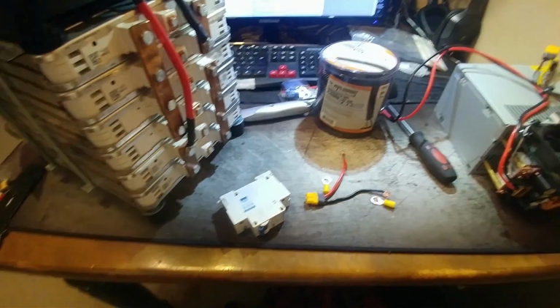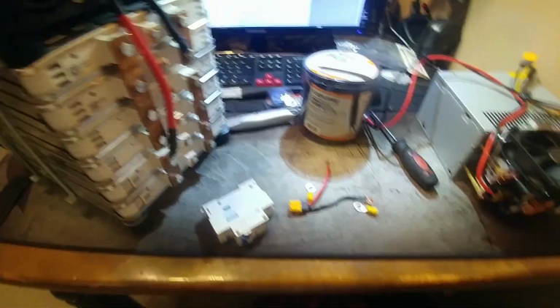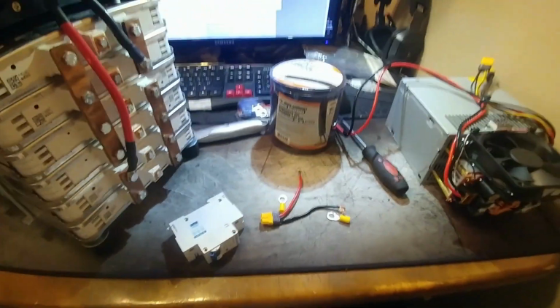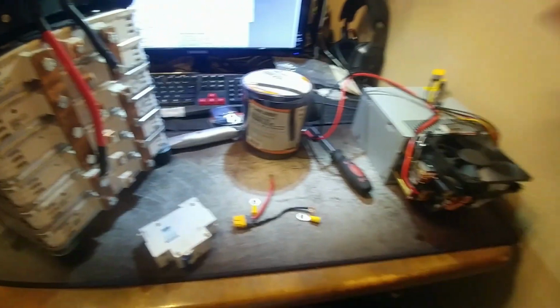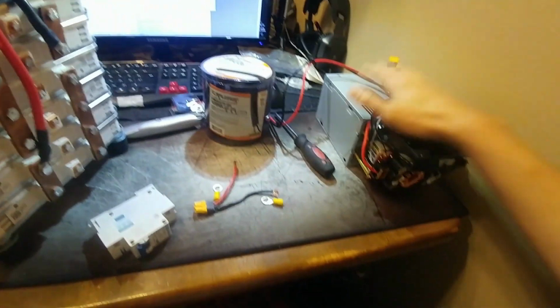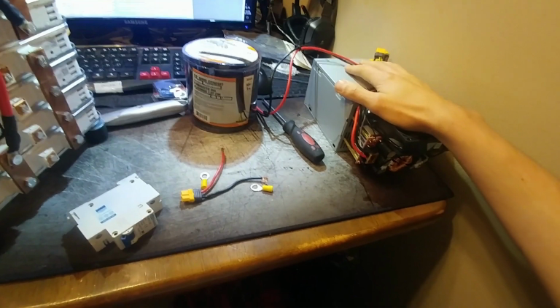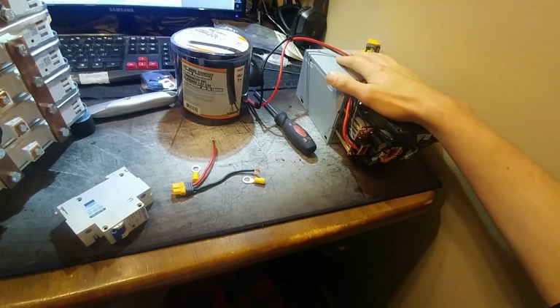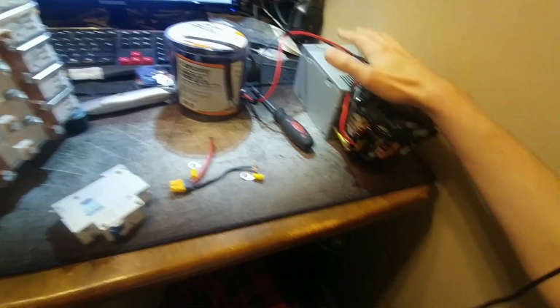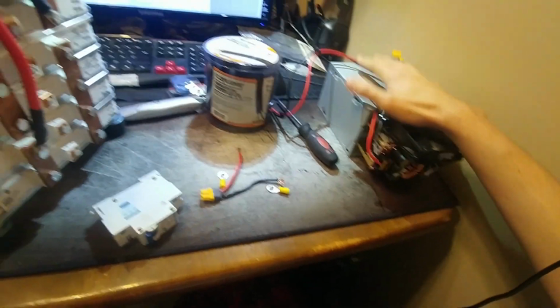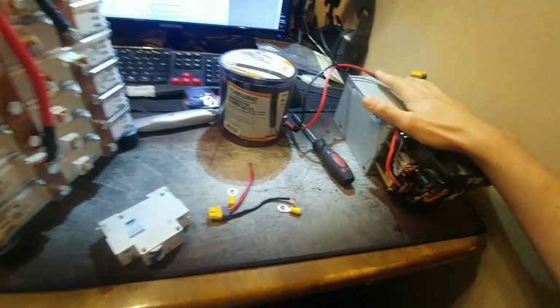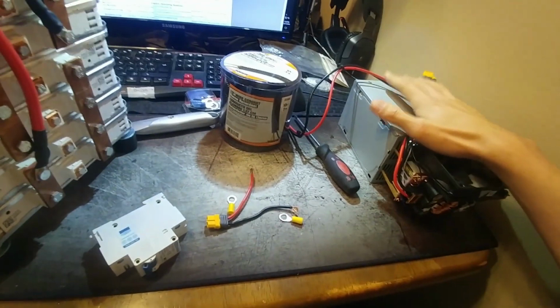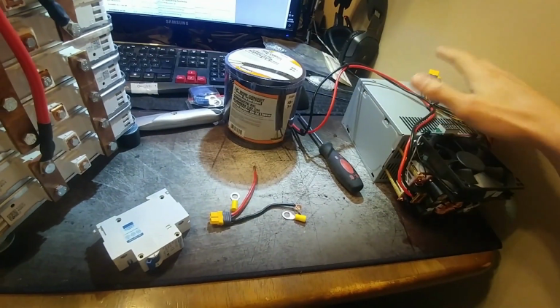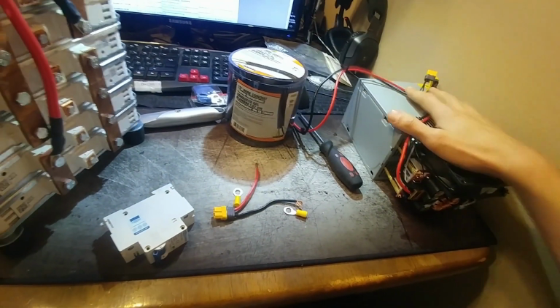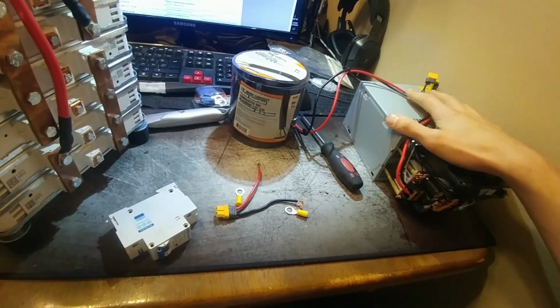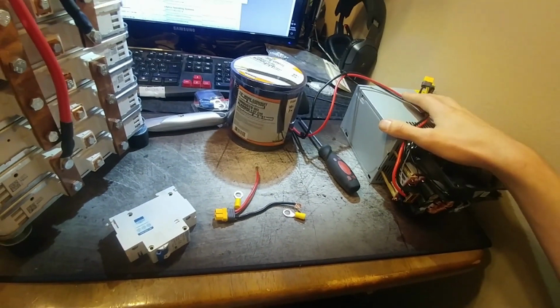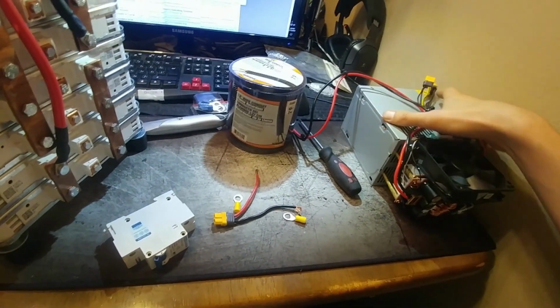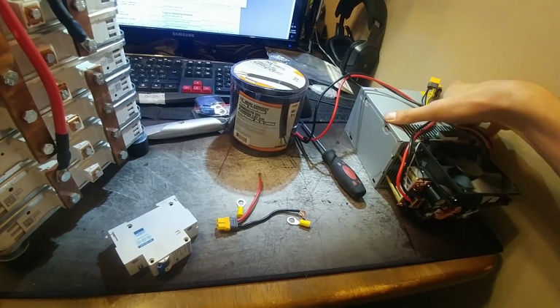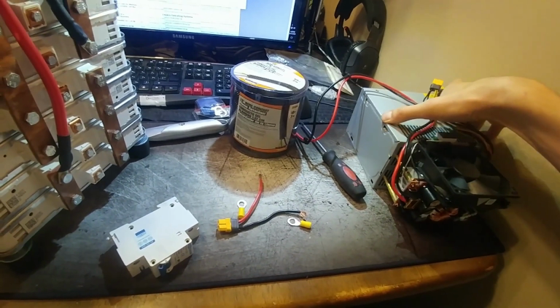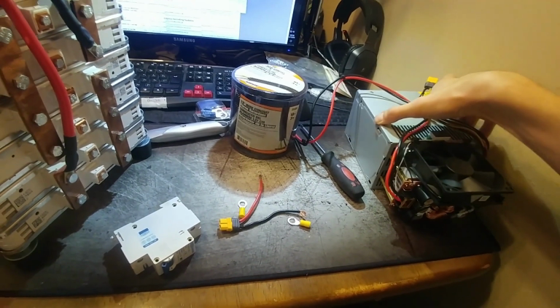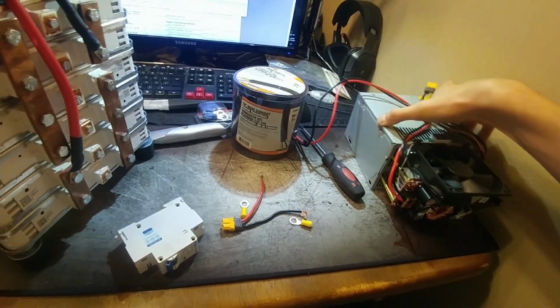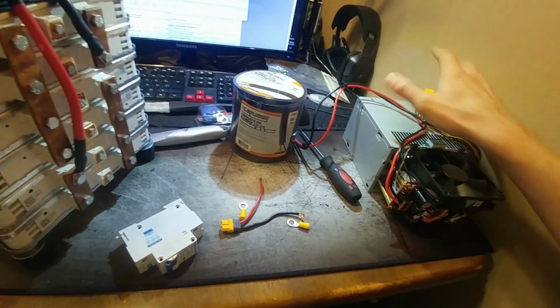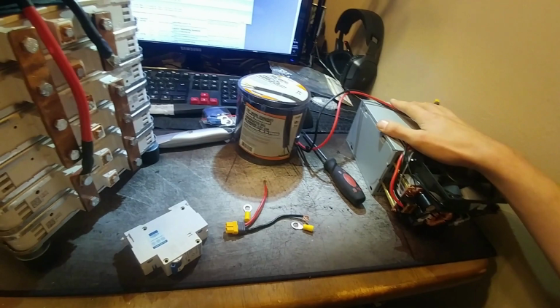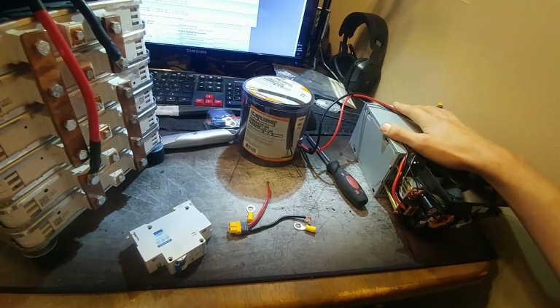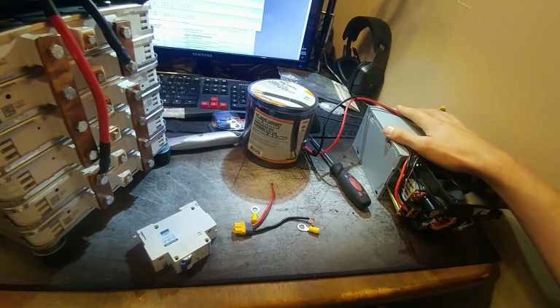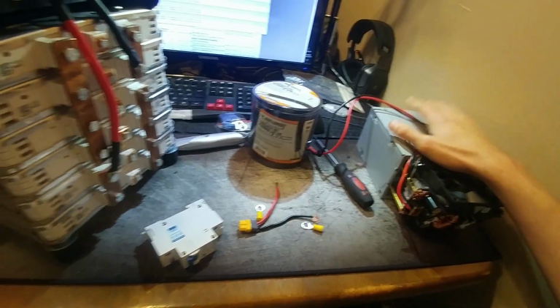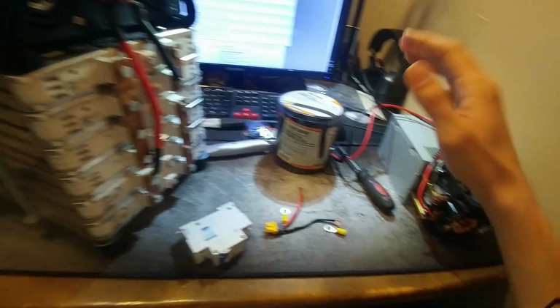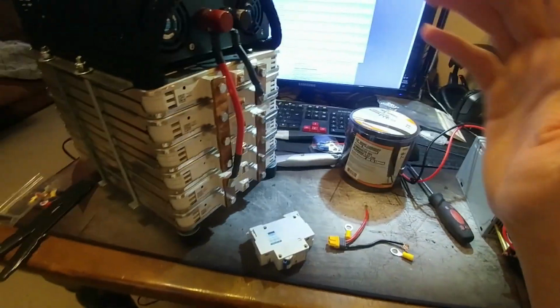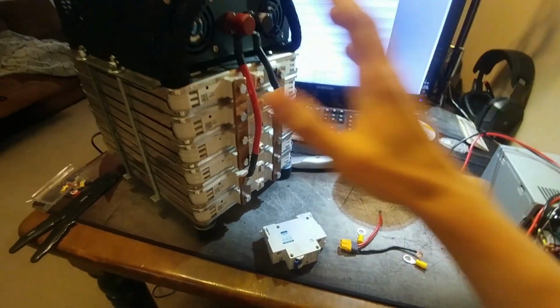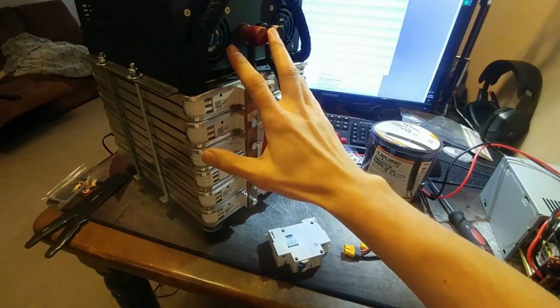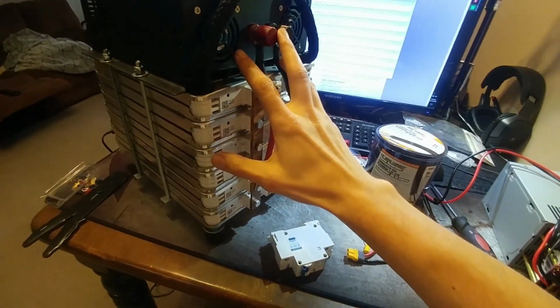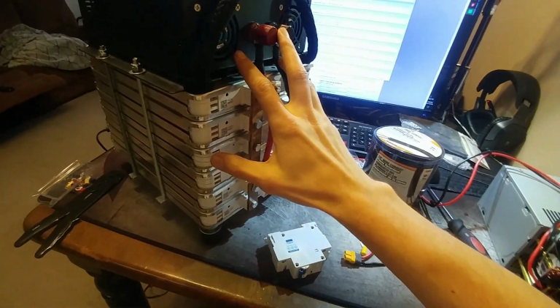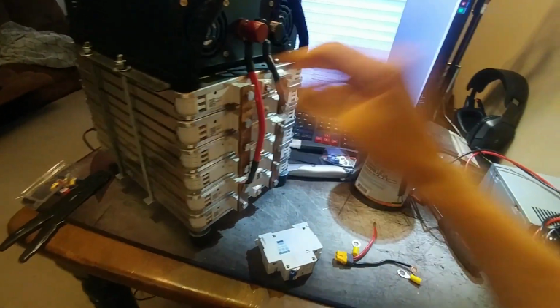I'm also going to talk to you about my charging situation. I had a couple of you guys ask me how I've been charging this pack, and this is what I've built — we'll talk about that later. So let's get started on upgrading this first.